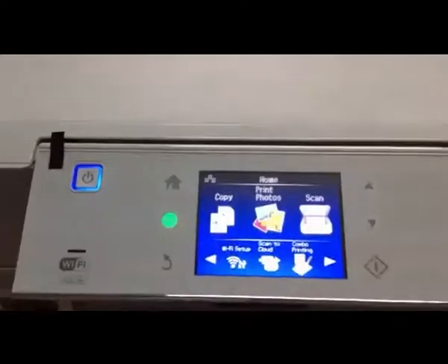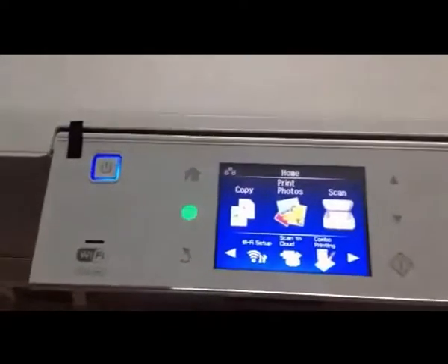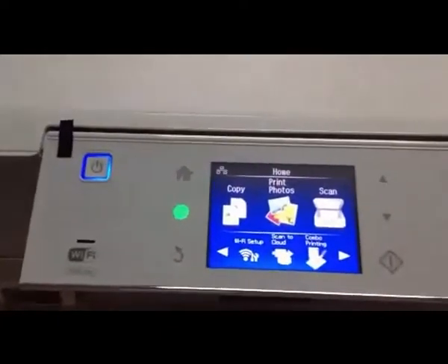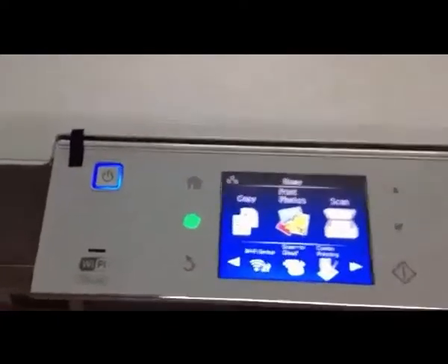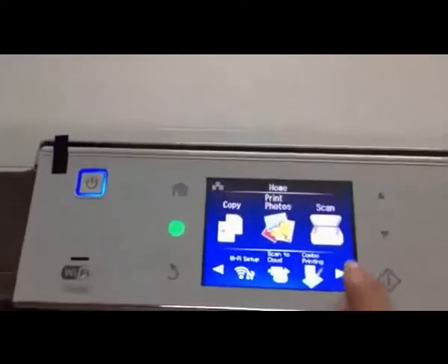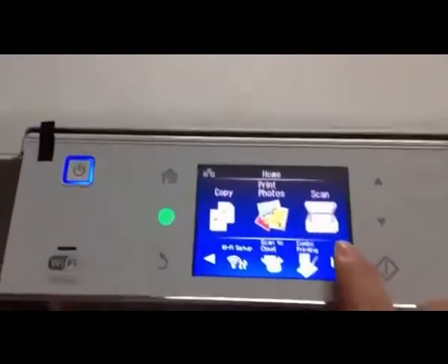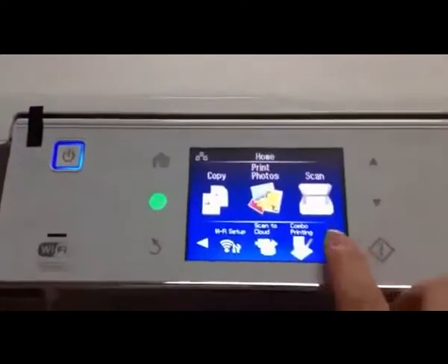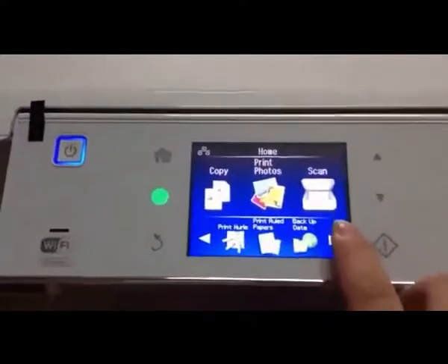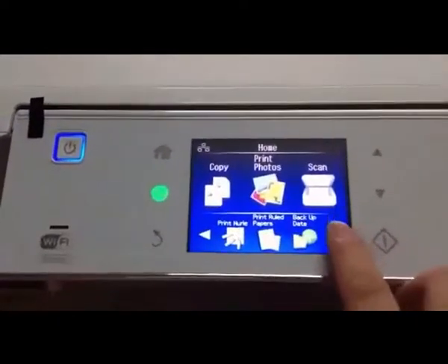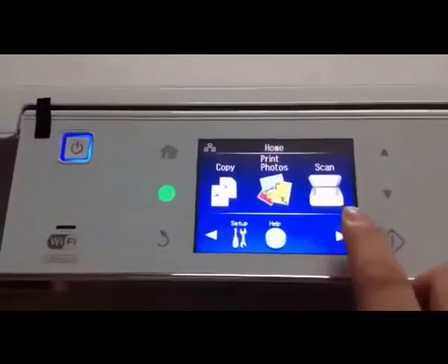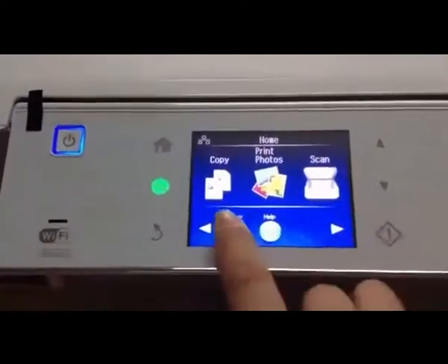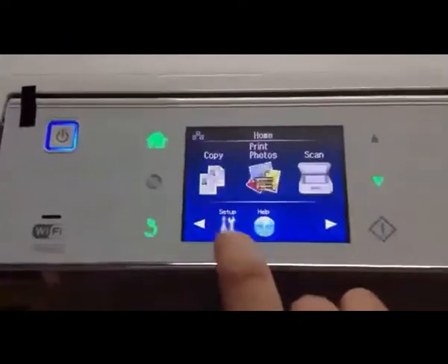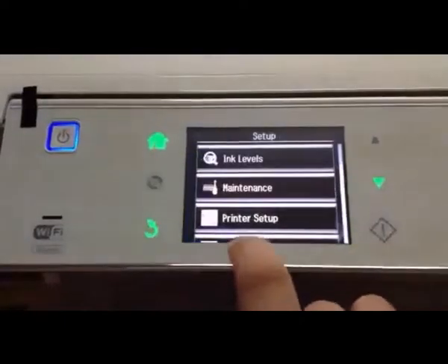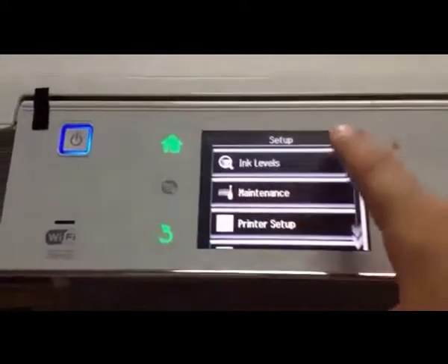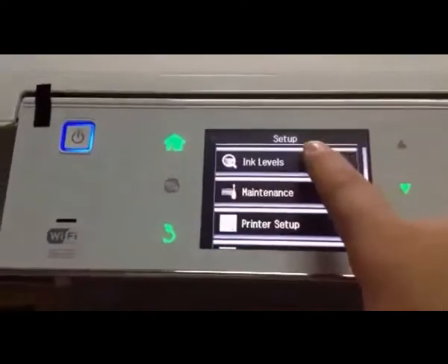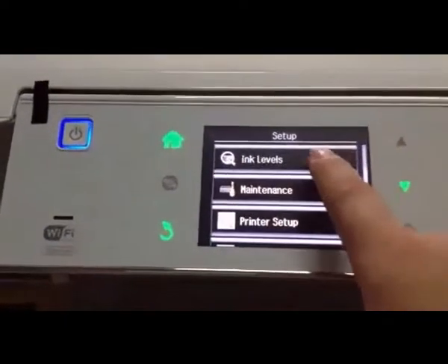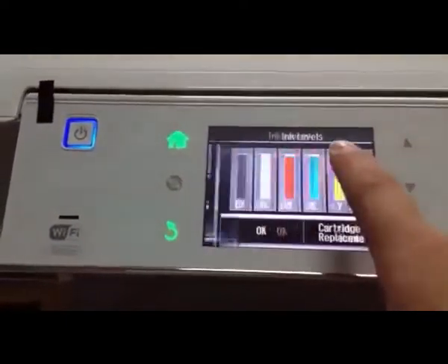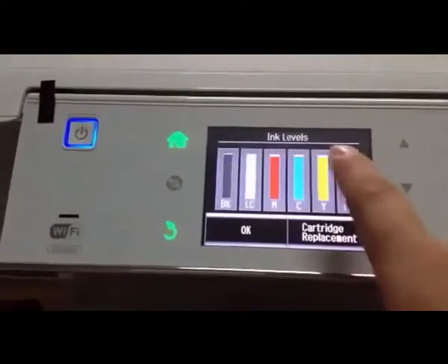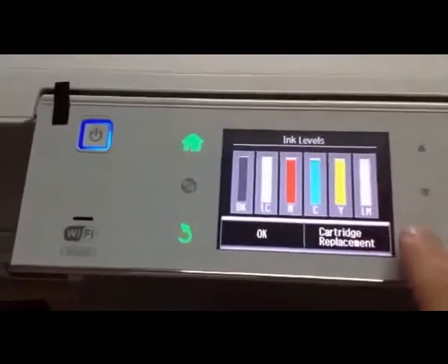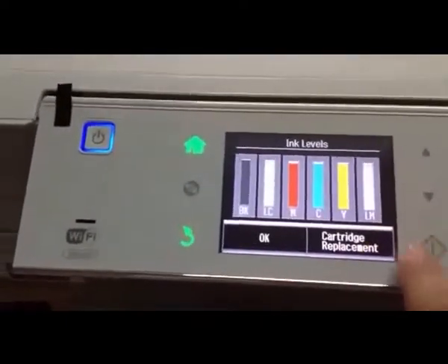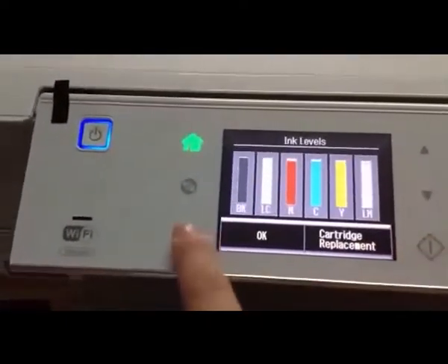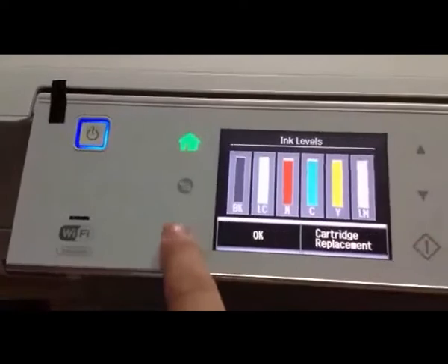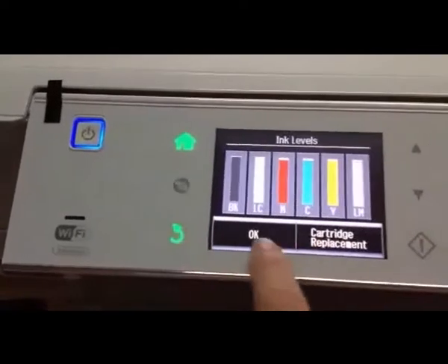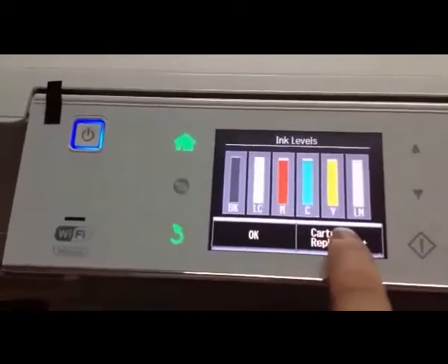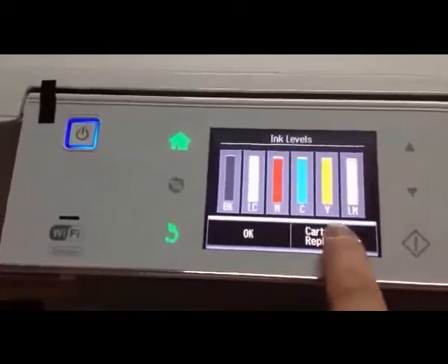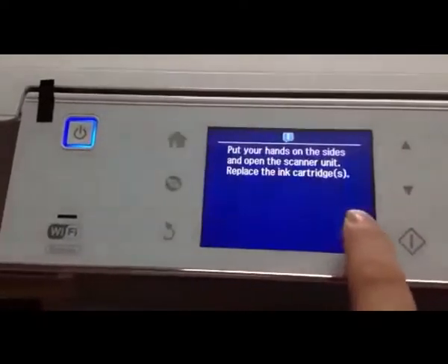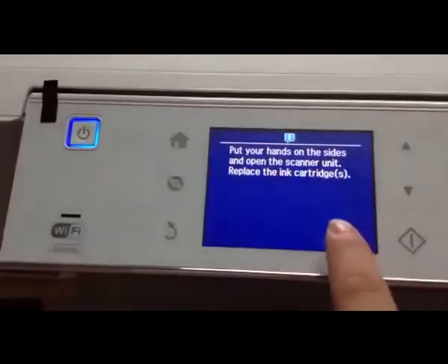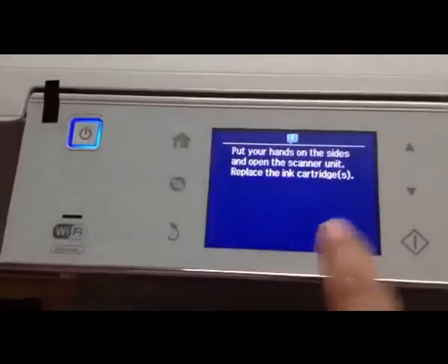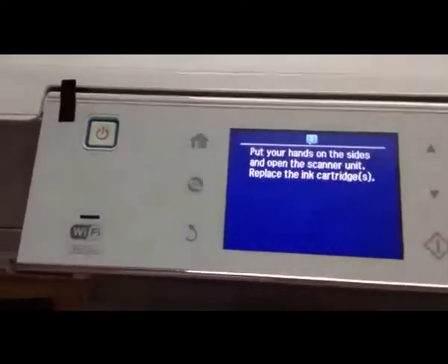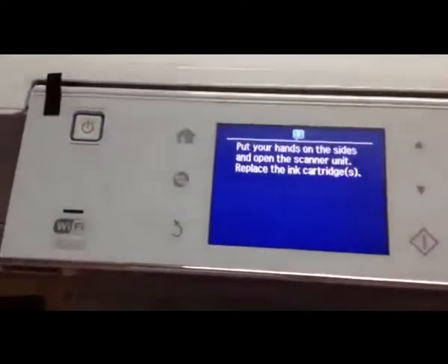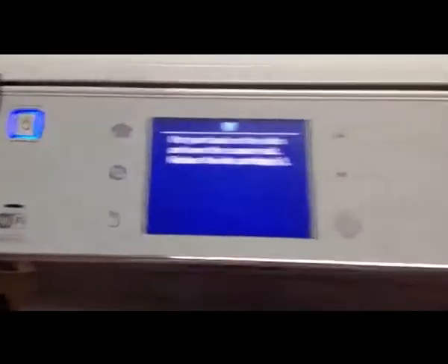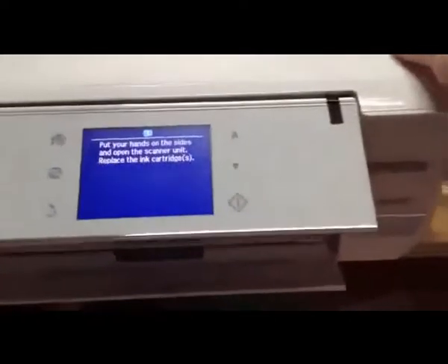This is a tutorial for resetting IC70 ink receiving levels. Now we will replace the LC cartridge.